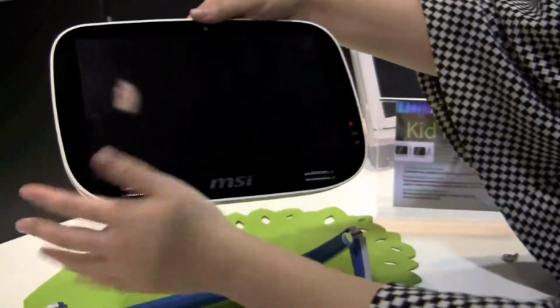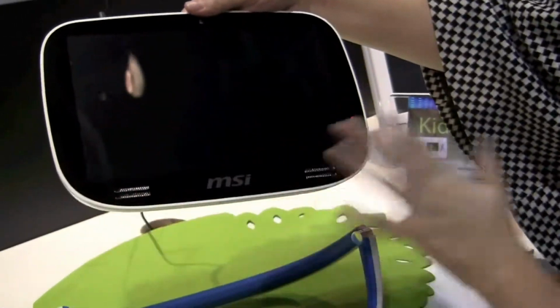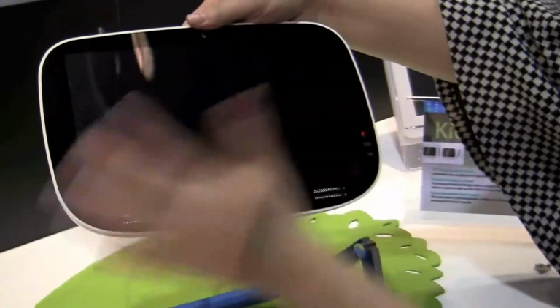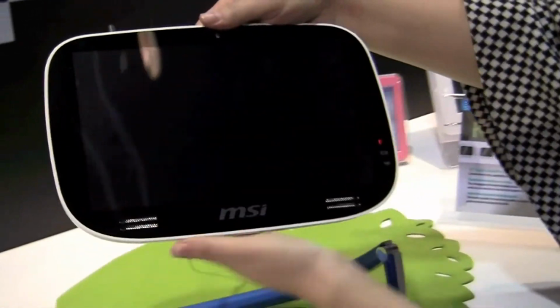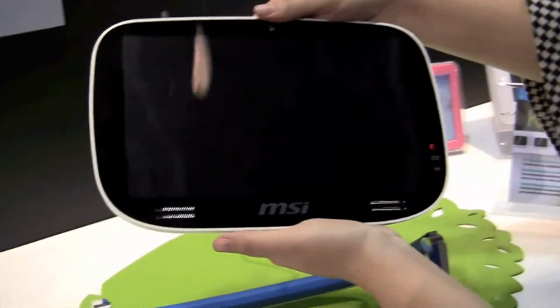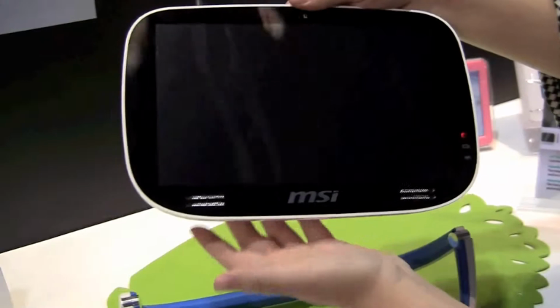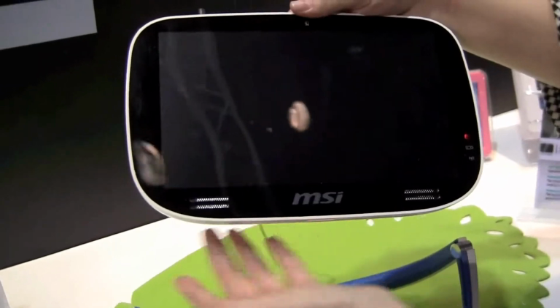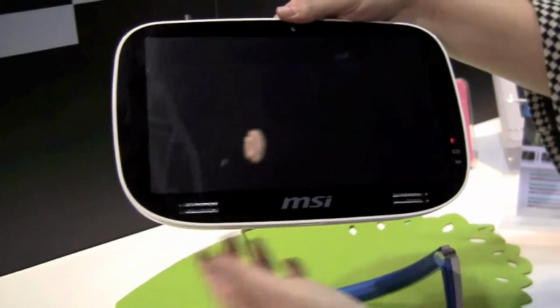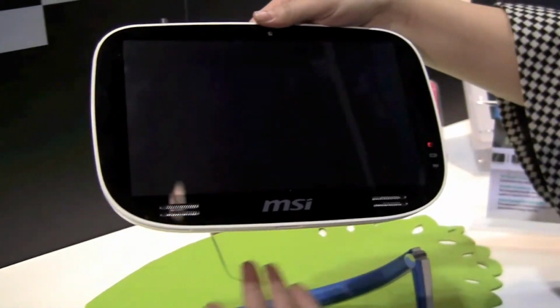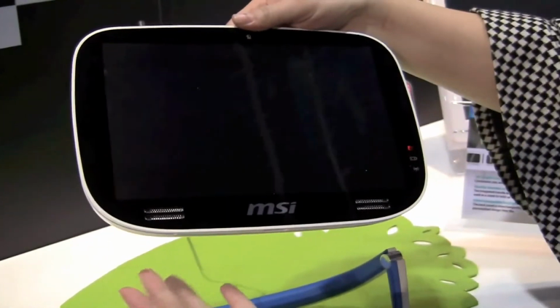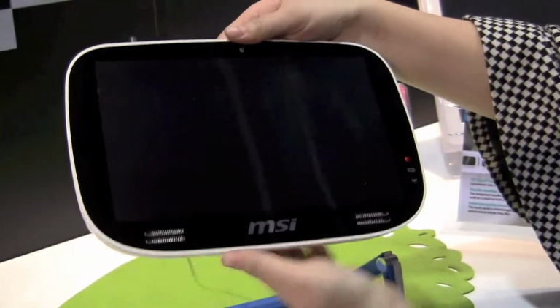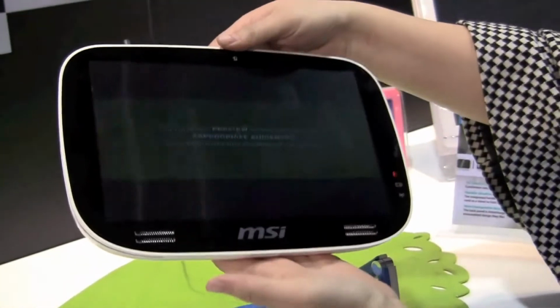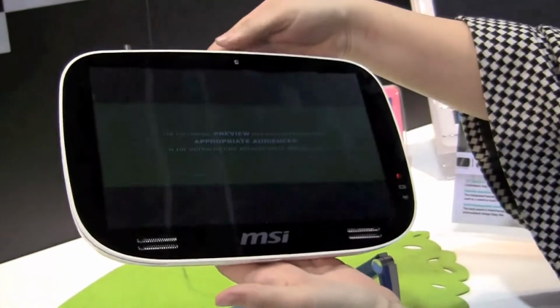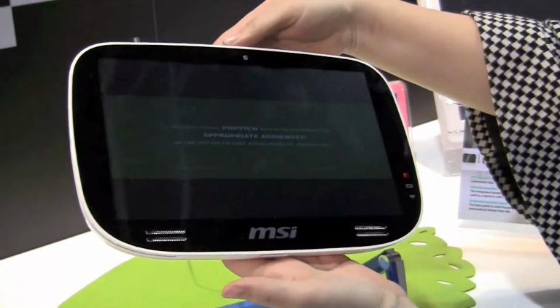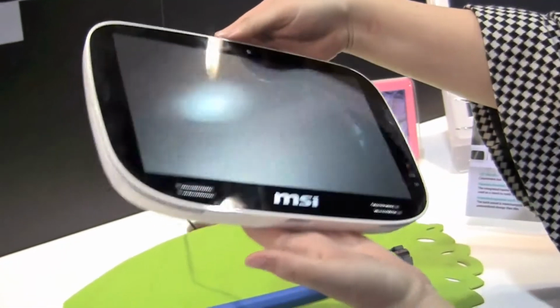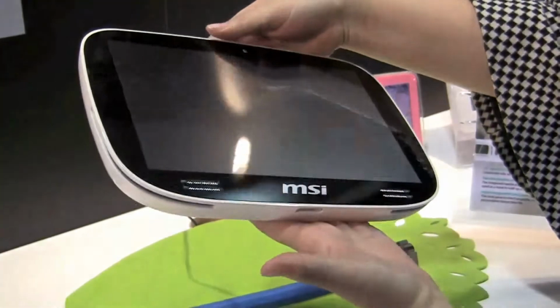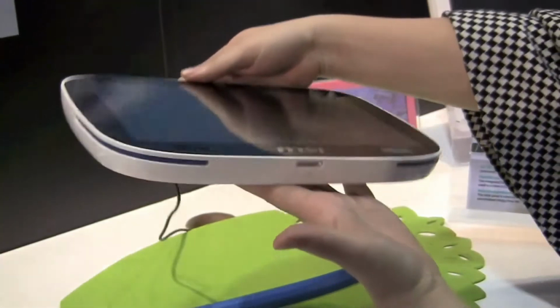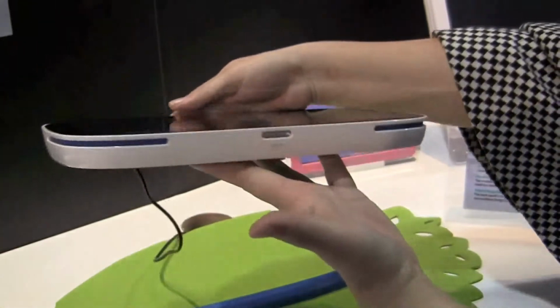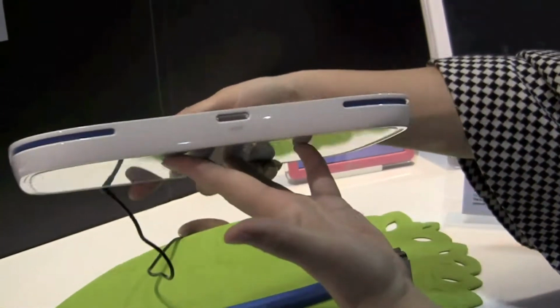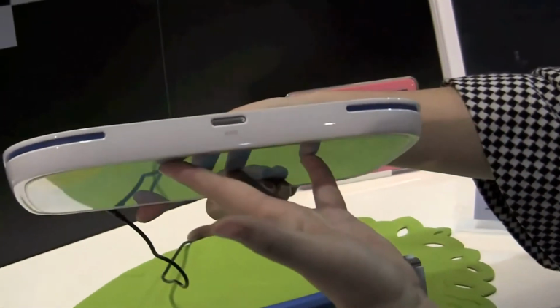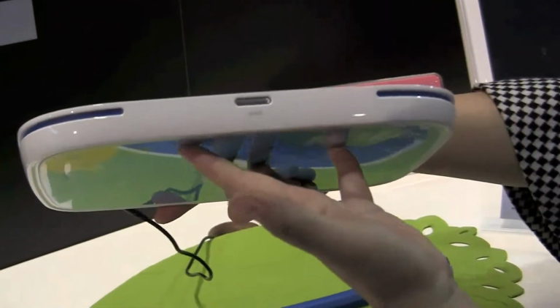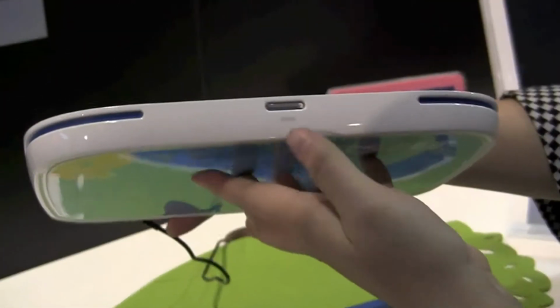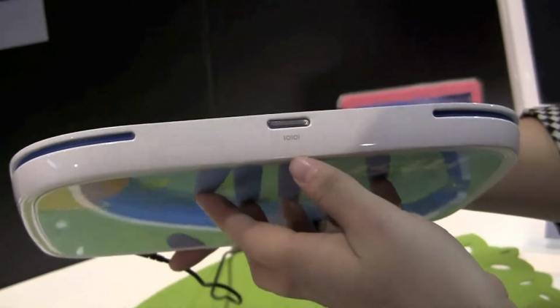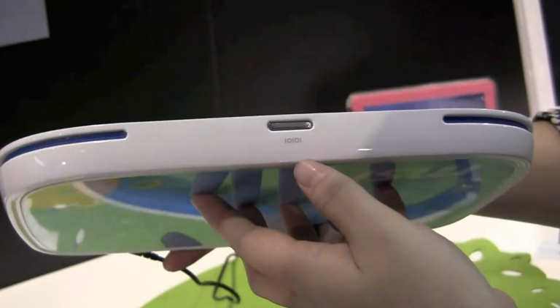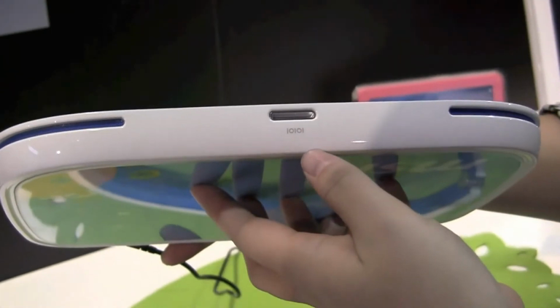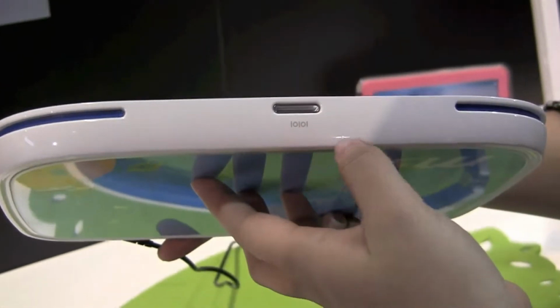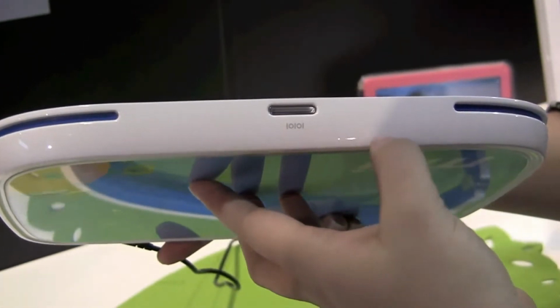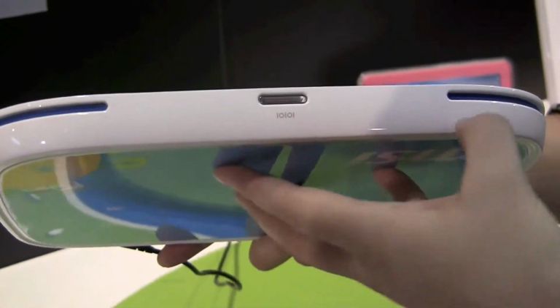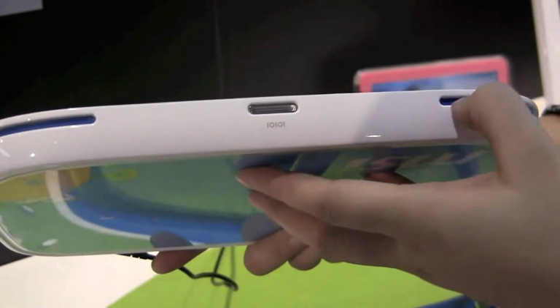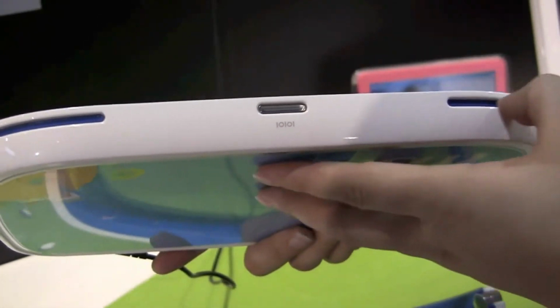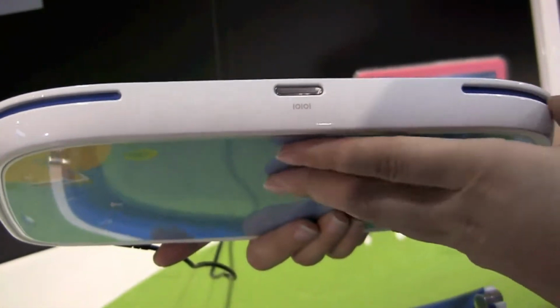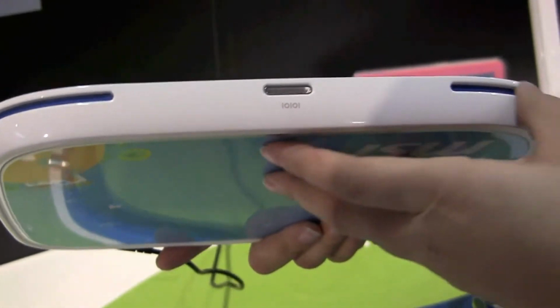There's no buttons around the front. It's obviously running Windows because MSI isn't built for Android, as far as we know. Around the bottom we just have a docking station, and you can see these speakers.